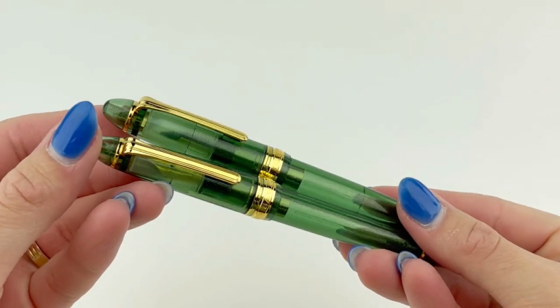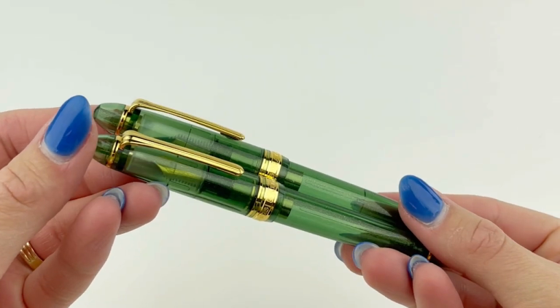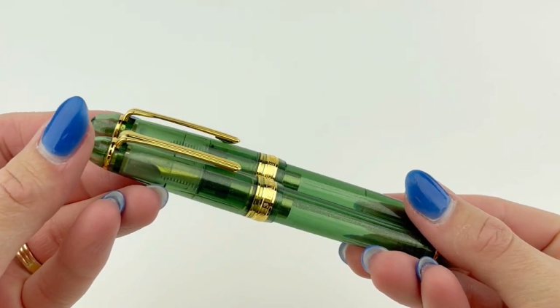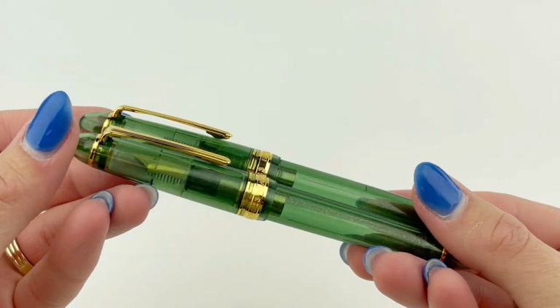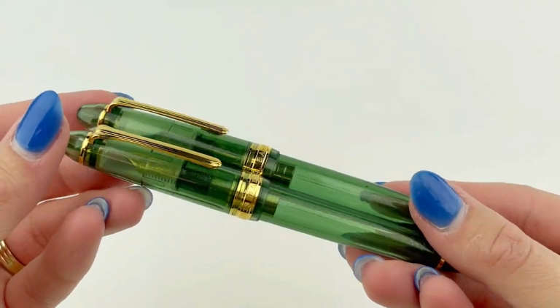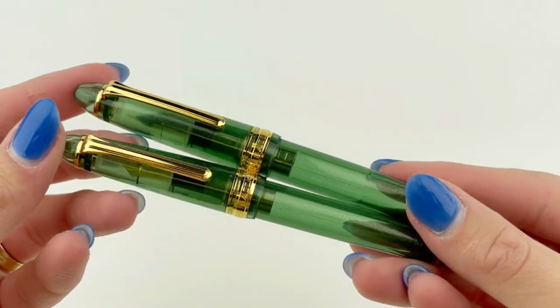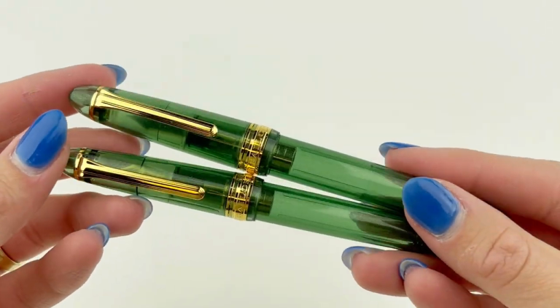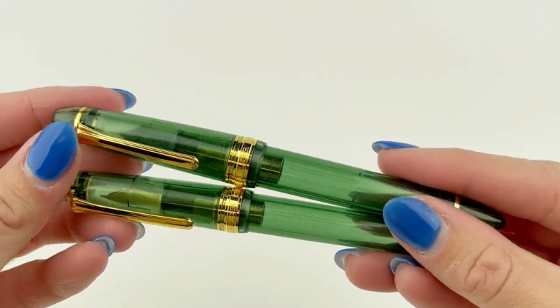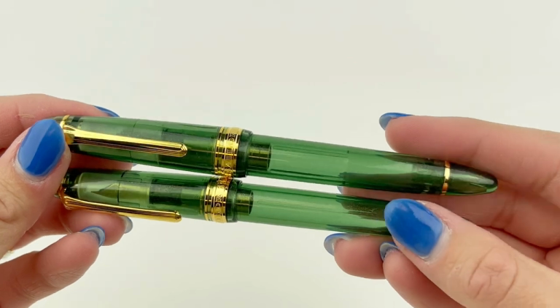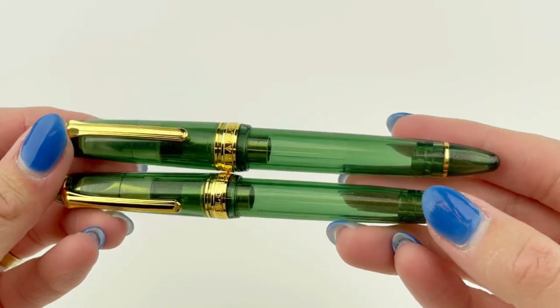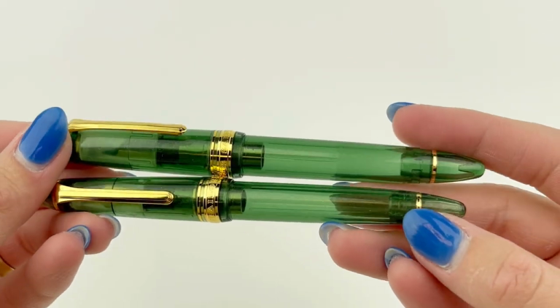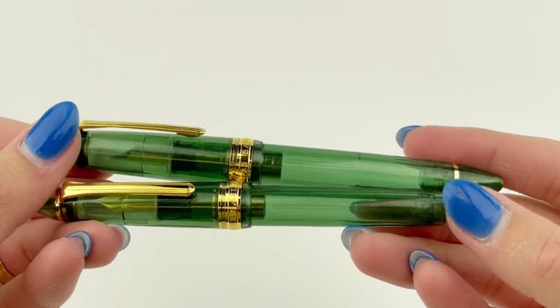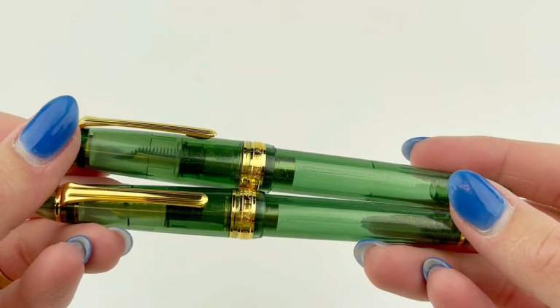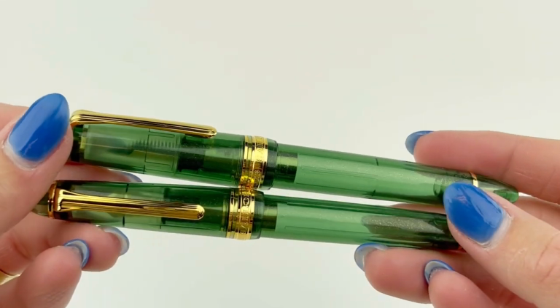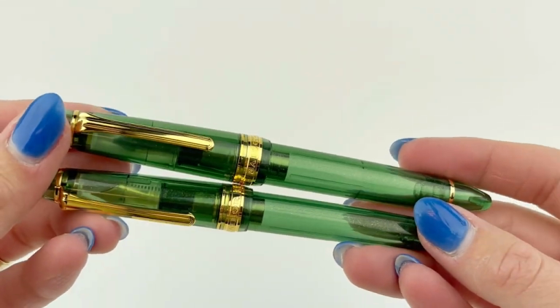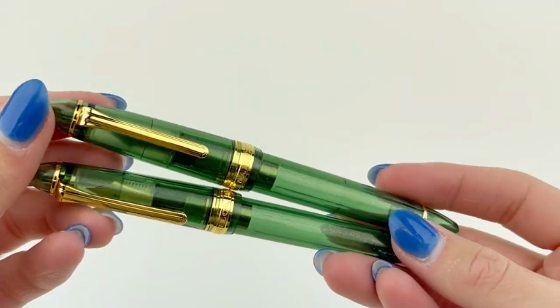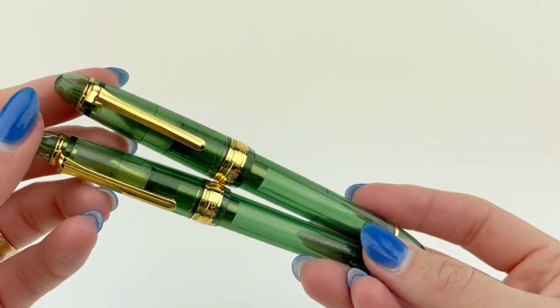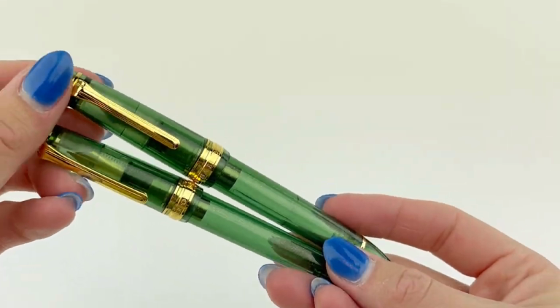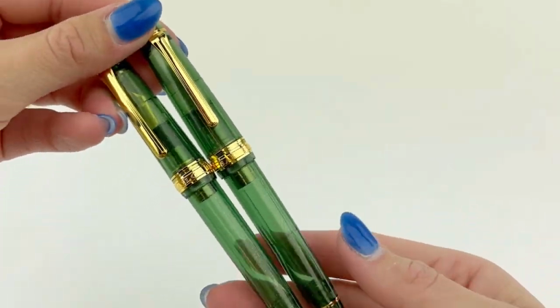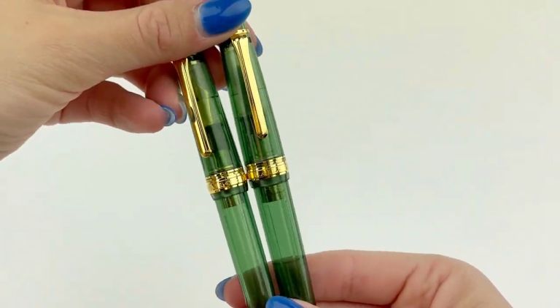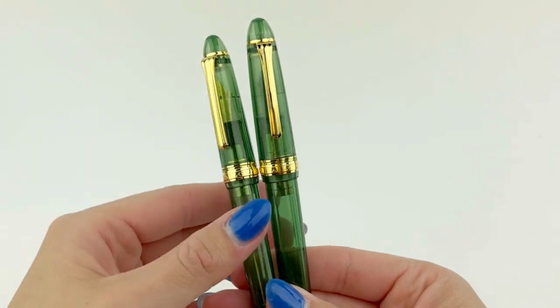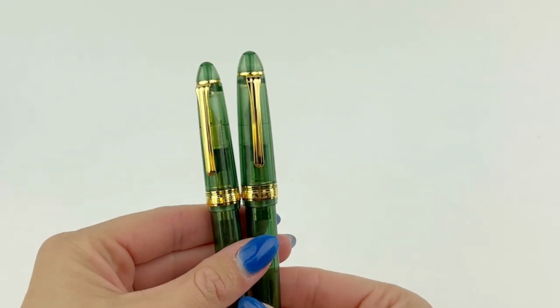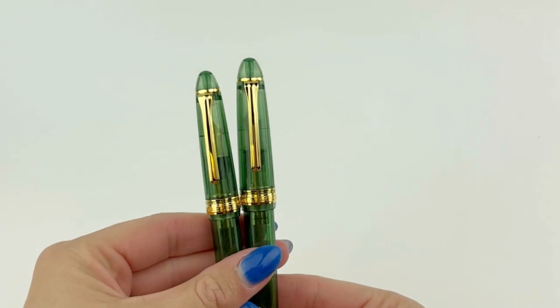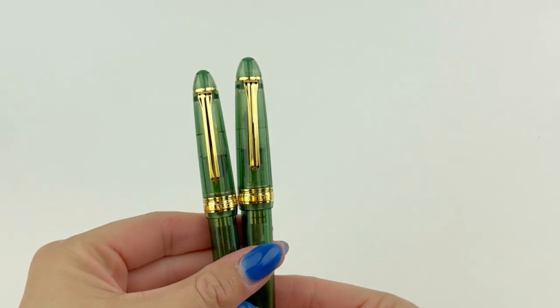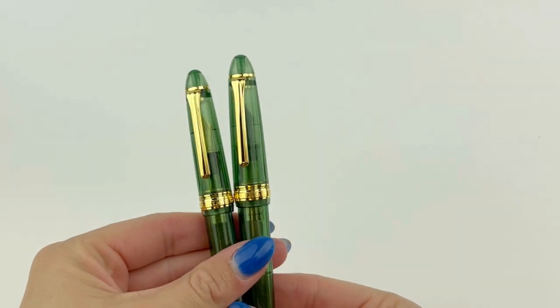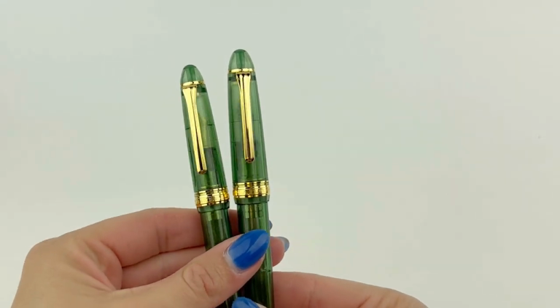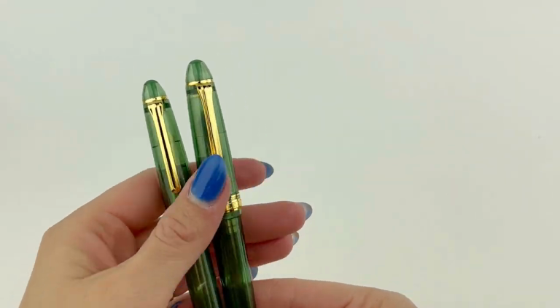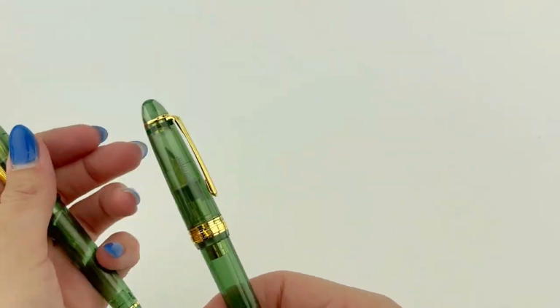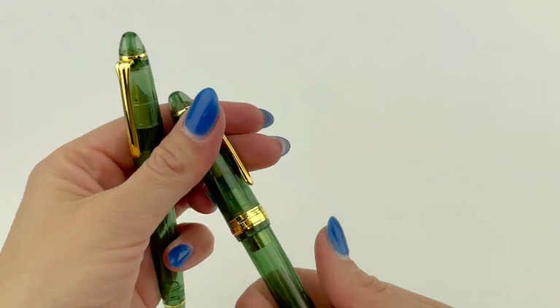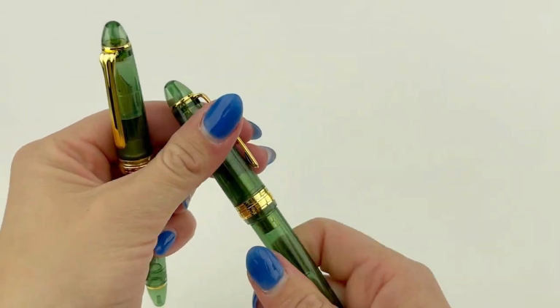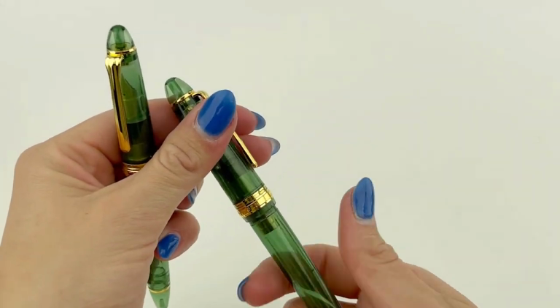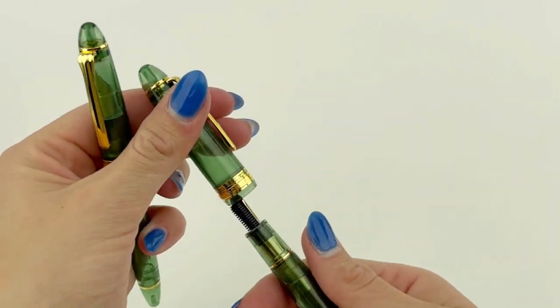First, let's look at the sizing. These are the two sizes, the Standard and the Large, side by side. It's not a huge difference, but it's noticeable when you're writing and when you're holding the pen.